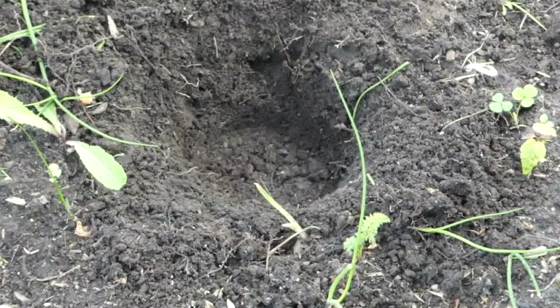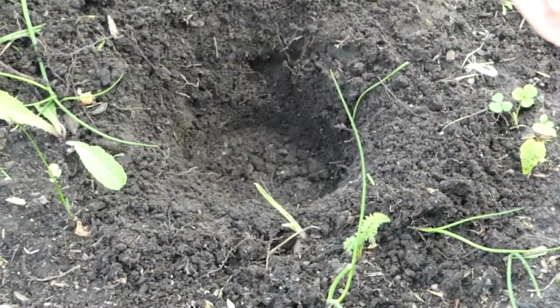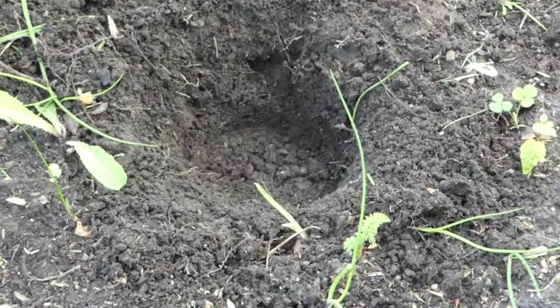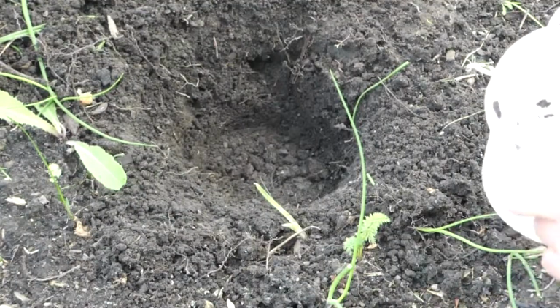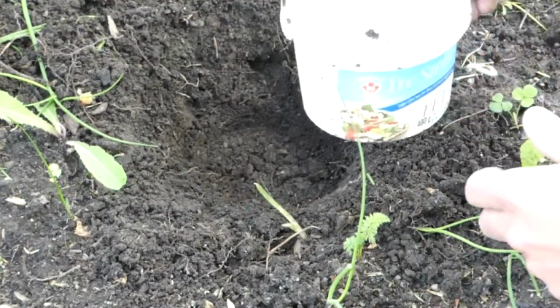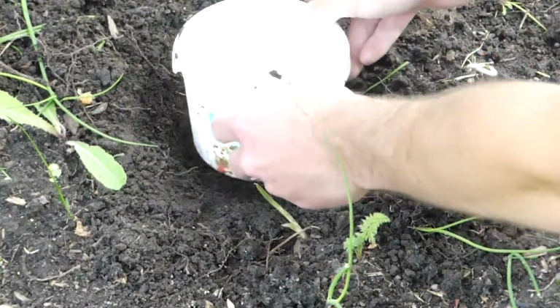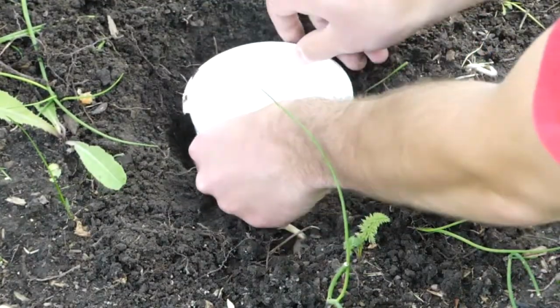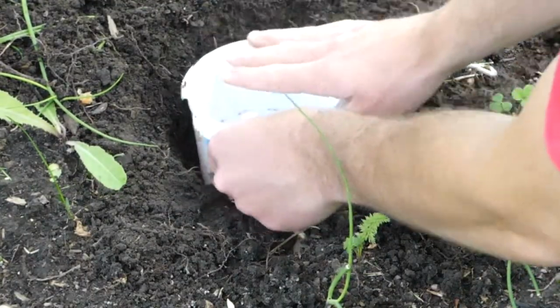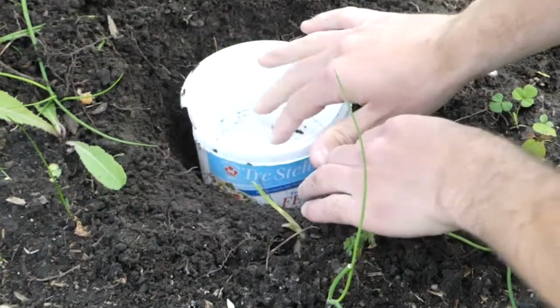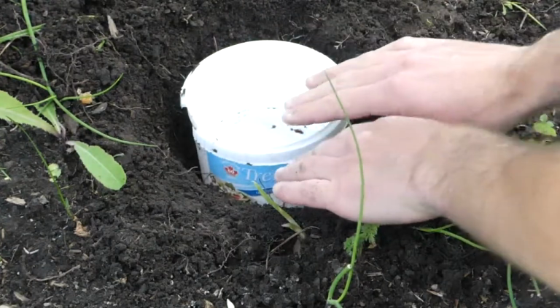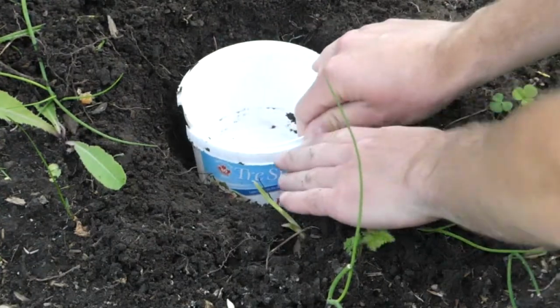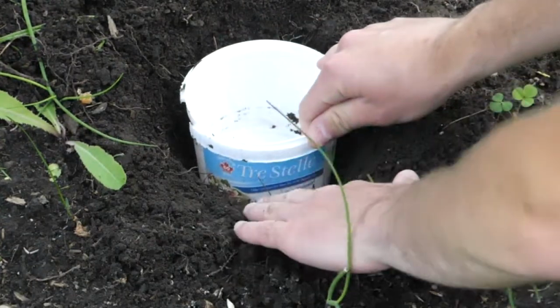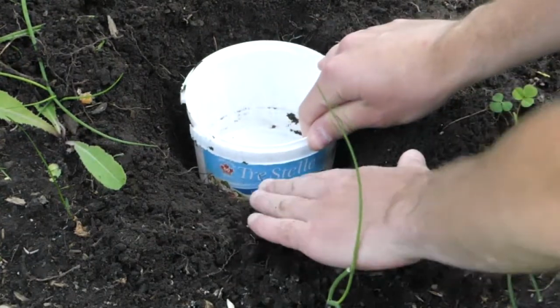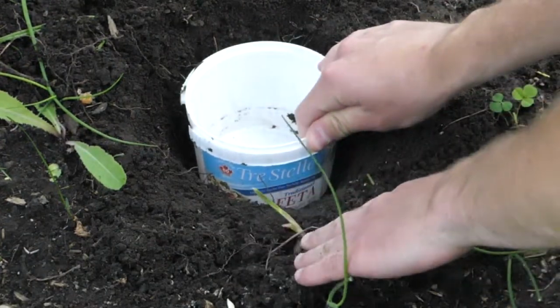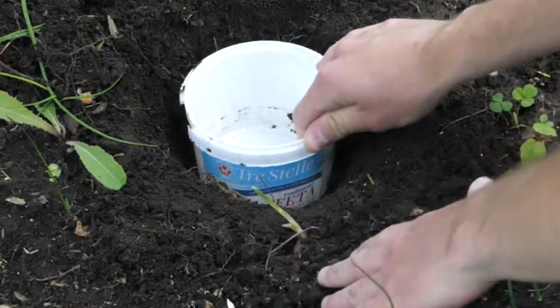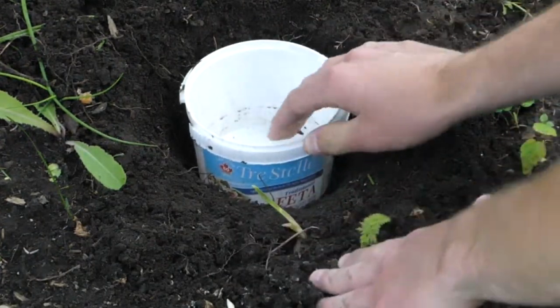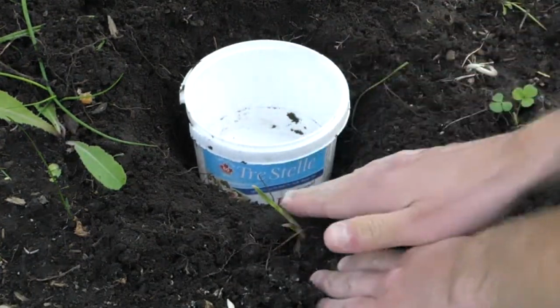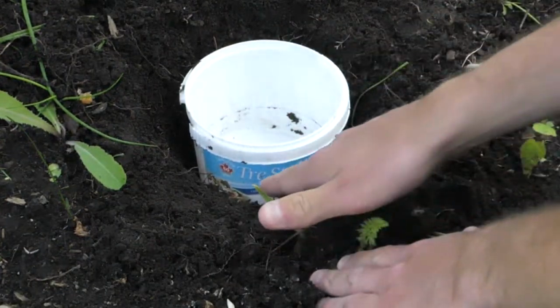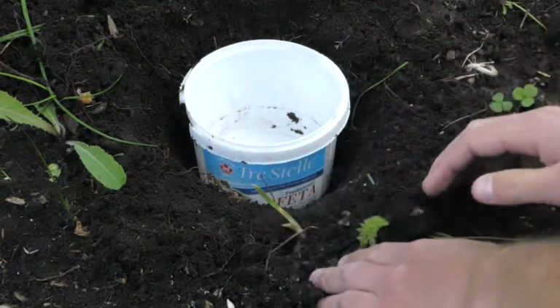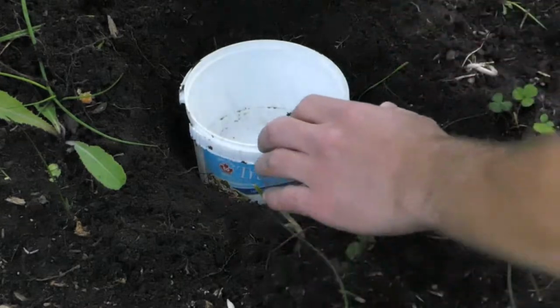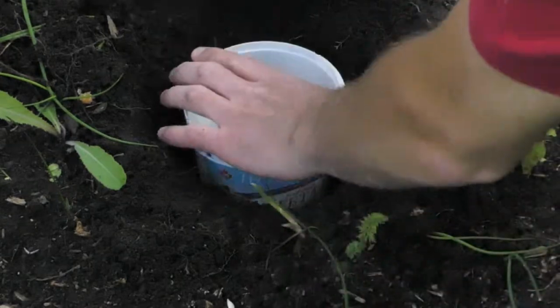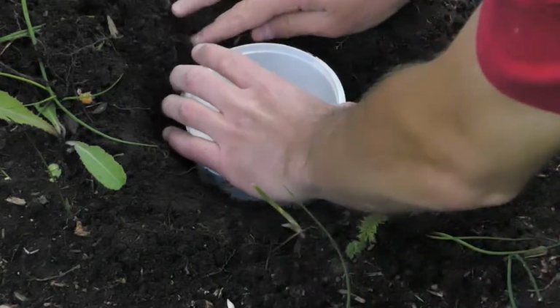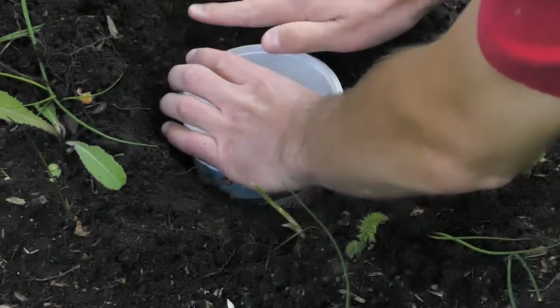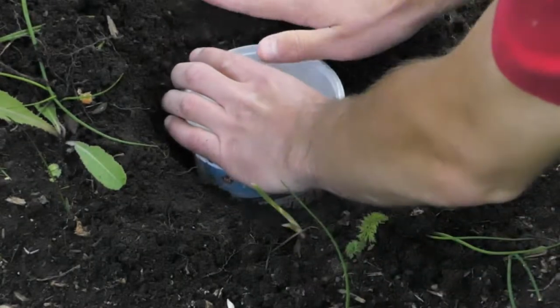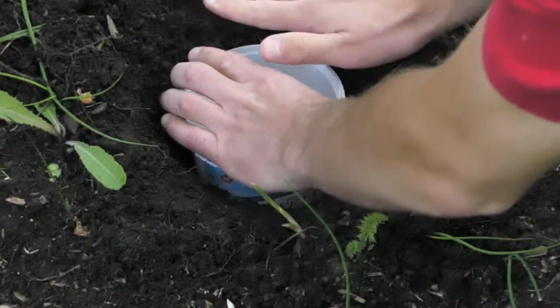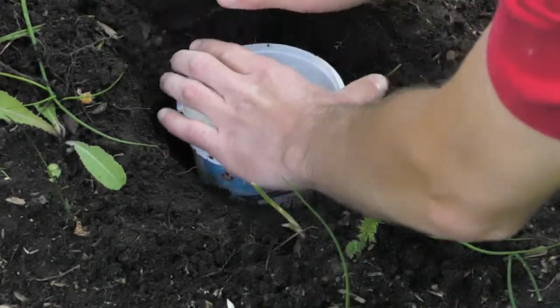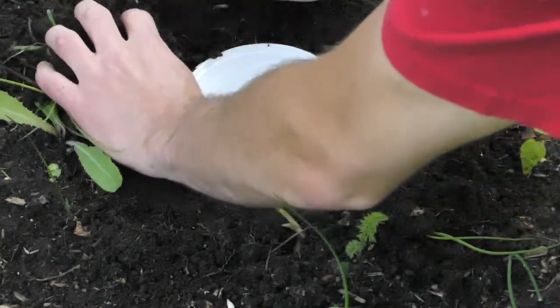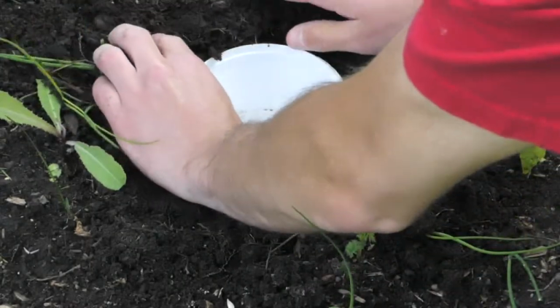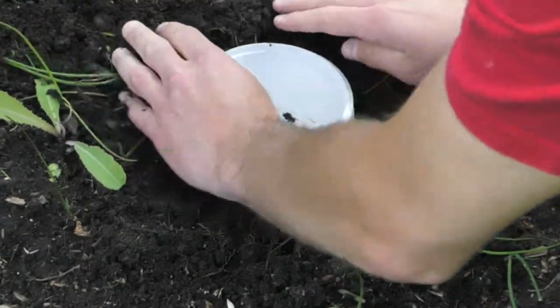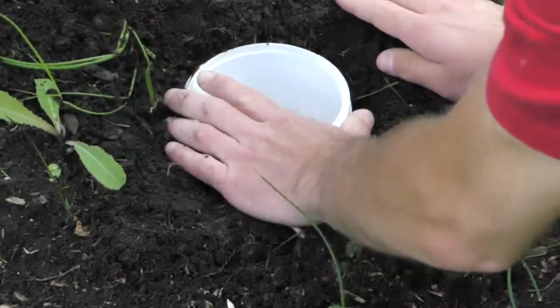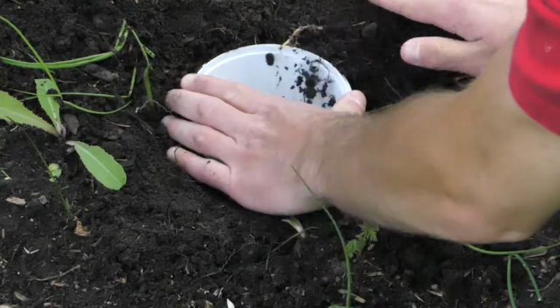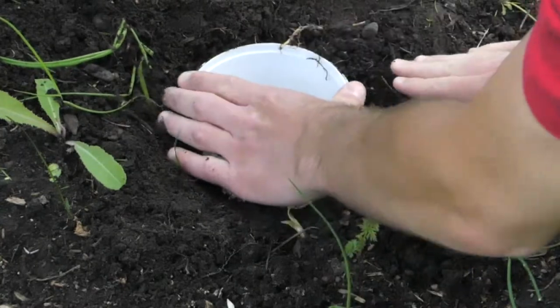After you've dug your hole, you put in your container, and there's going to be a bit of space between your container and the outside. You want to make sure you close that up, otherwise the beetle will fall in between. Just make sure you pack the earth around it, so that the beetle will fall from the earth directly into the container.